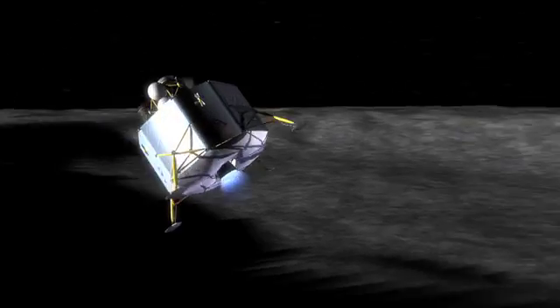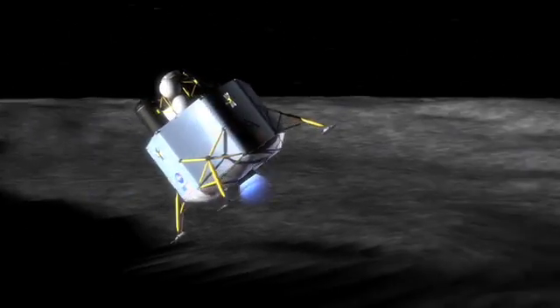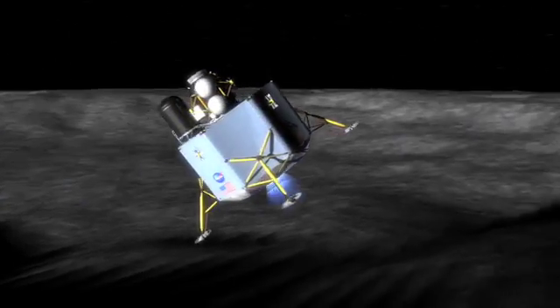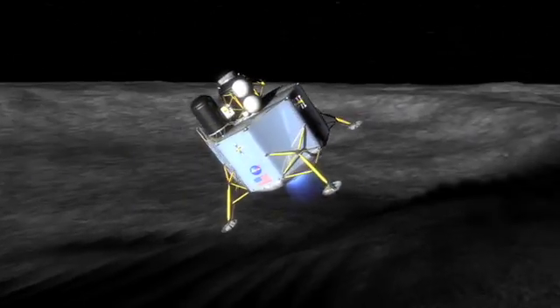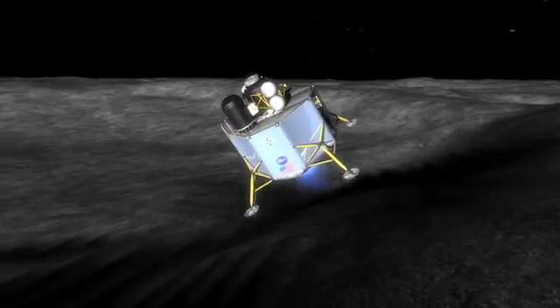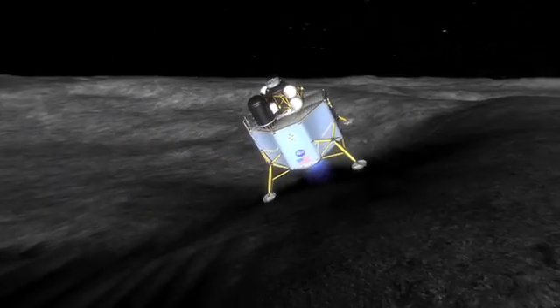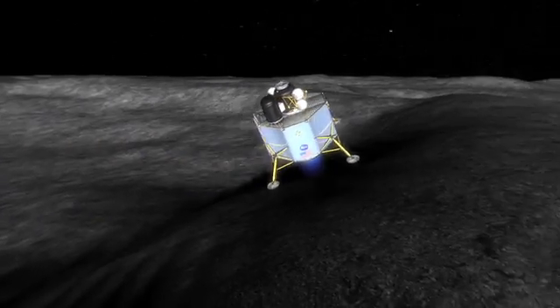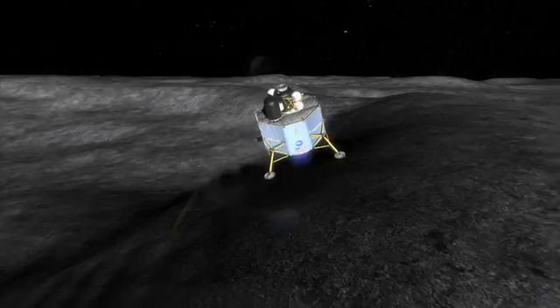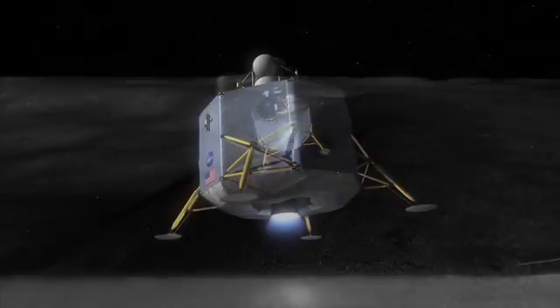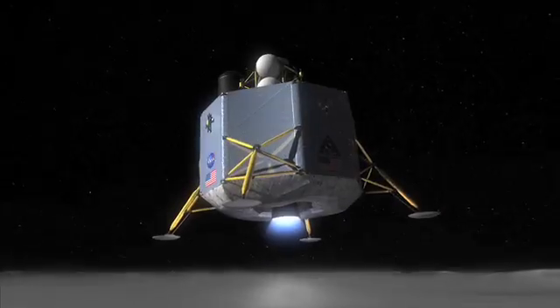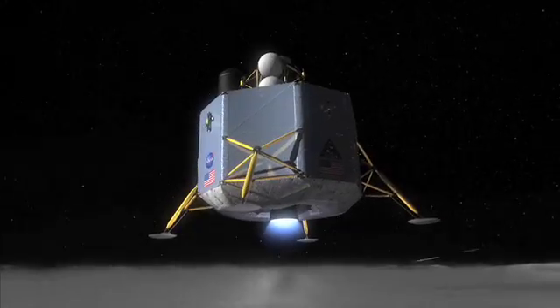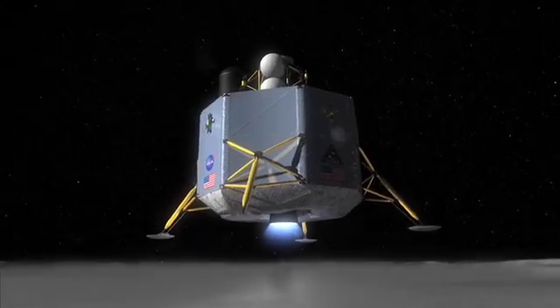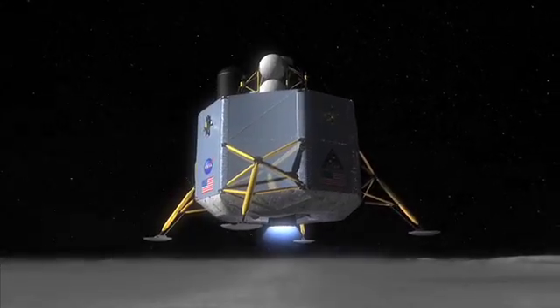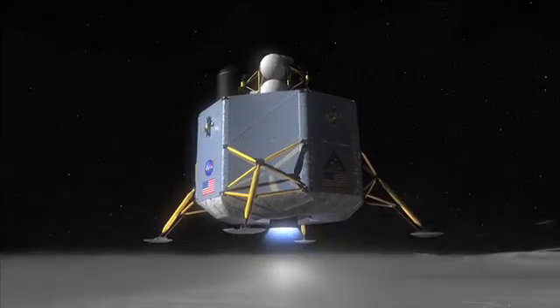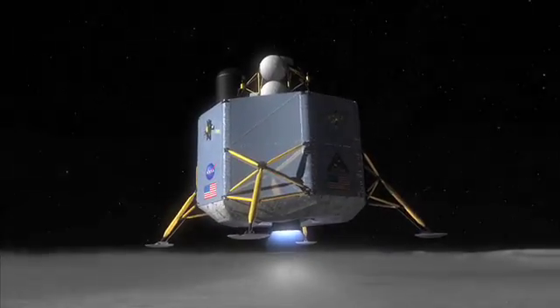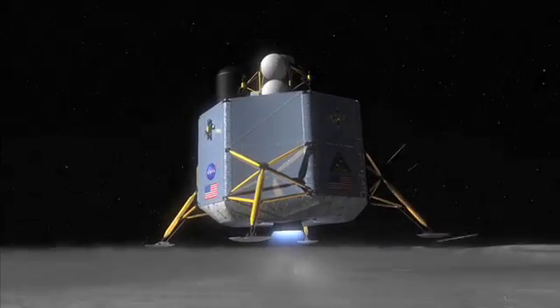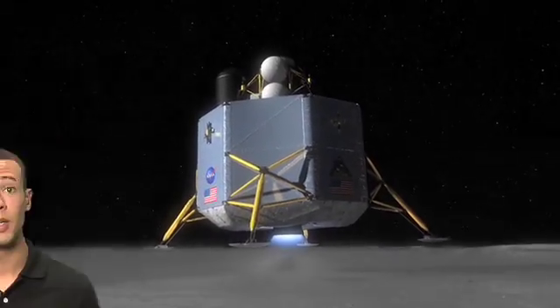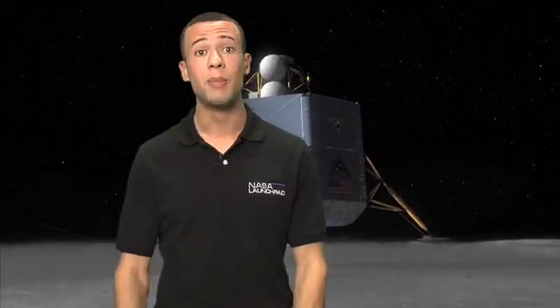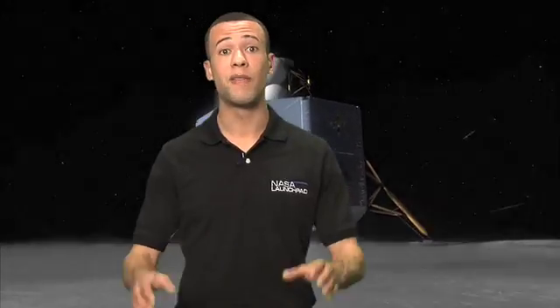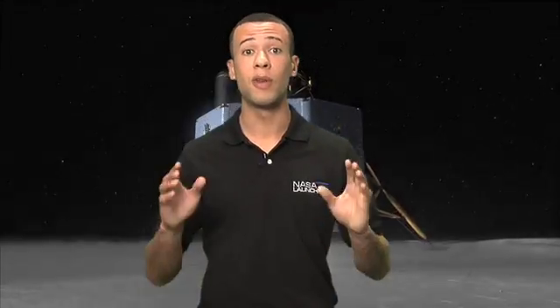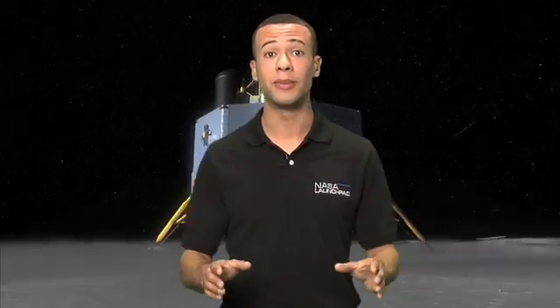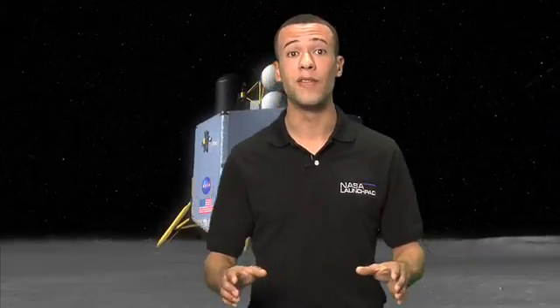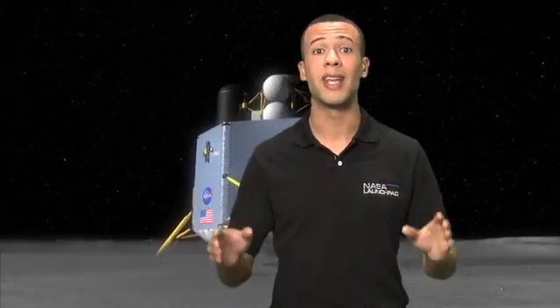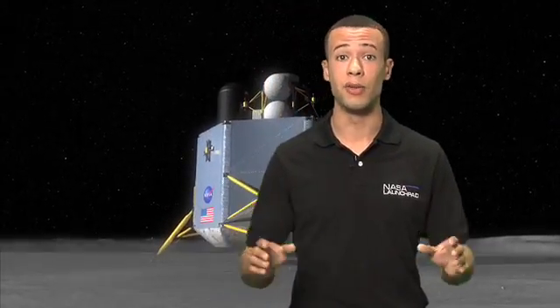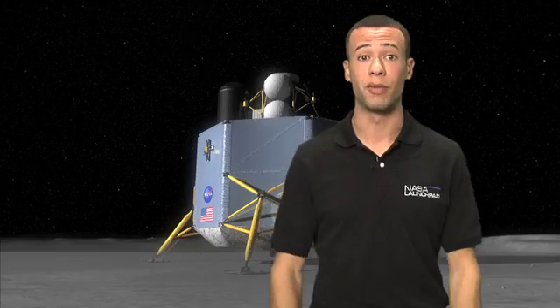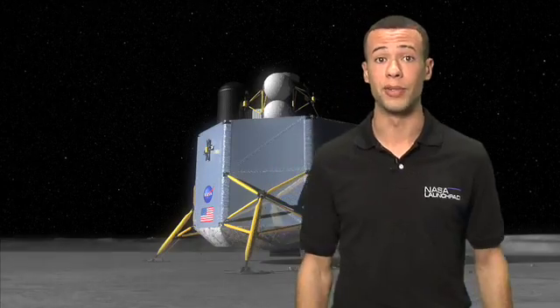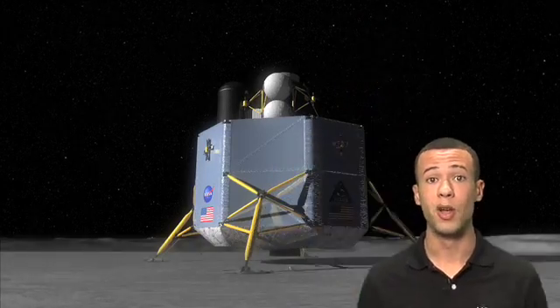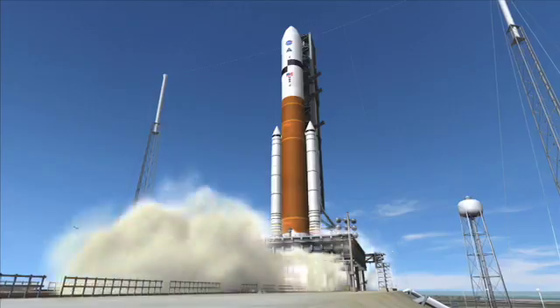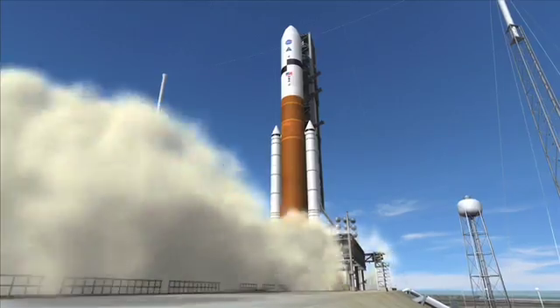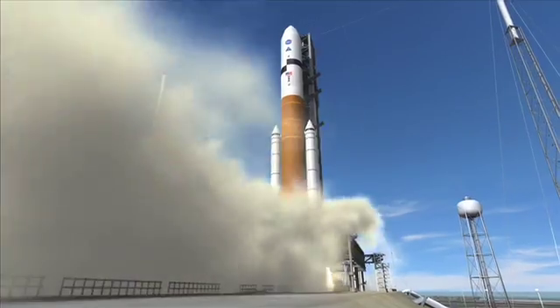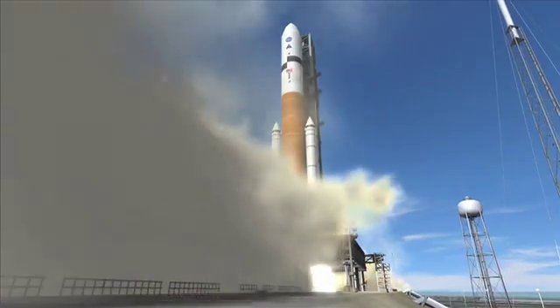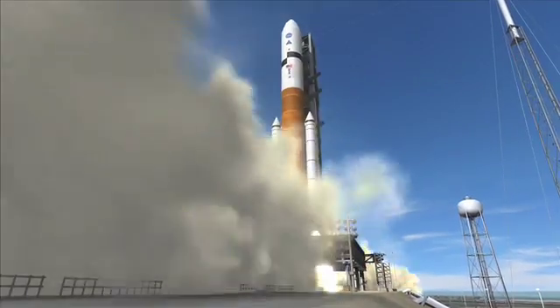The Lunar Lander, which transports the astronauts from Orion to the surface of the Moon. But before all of that, you've got to get those off the ground, which is where the Ares rockets come in.